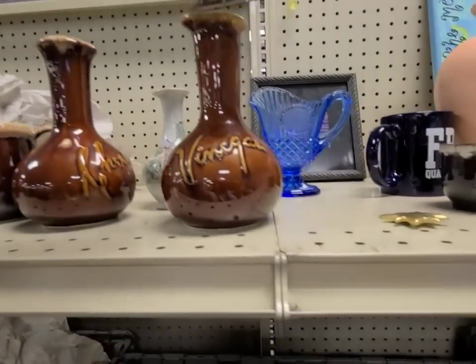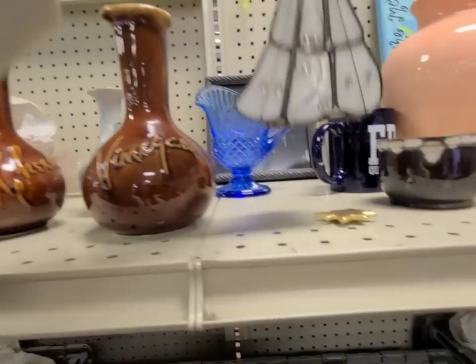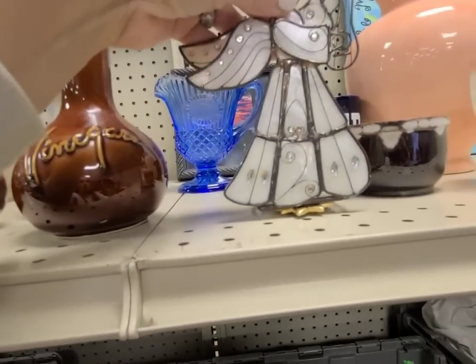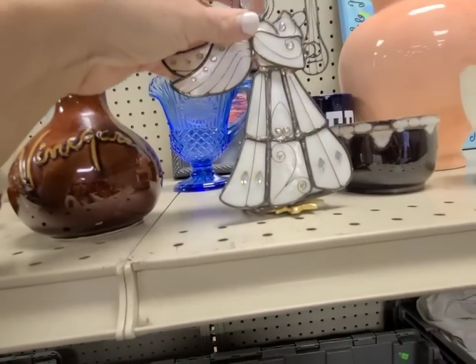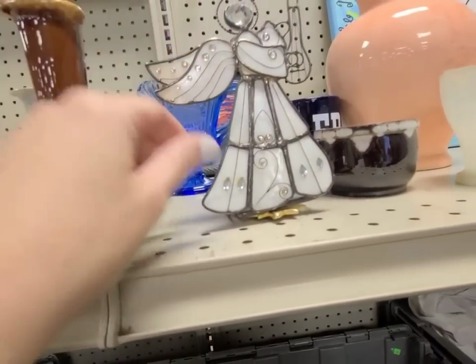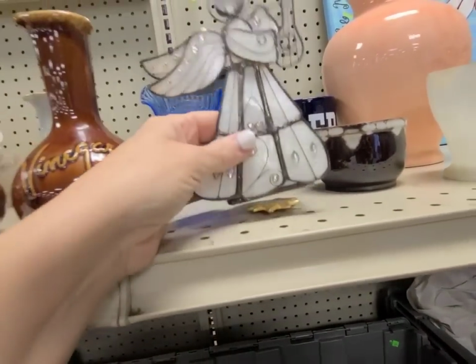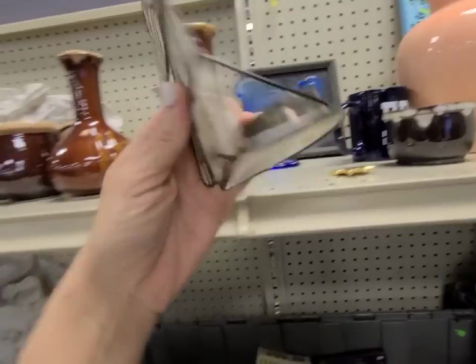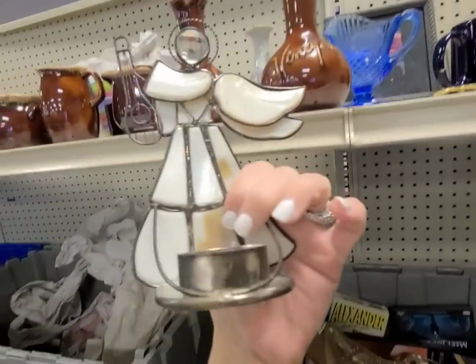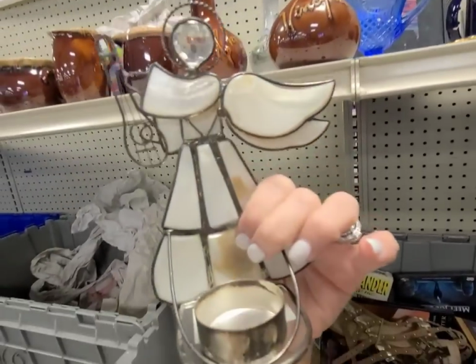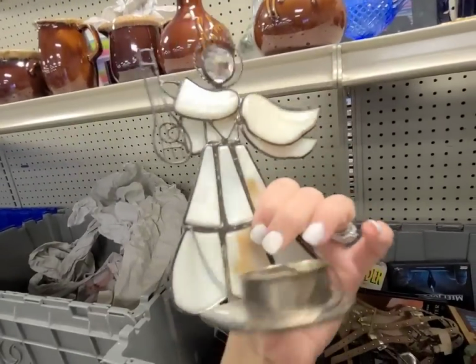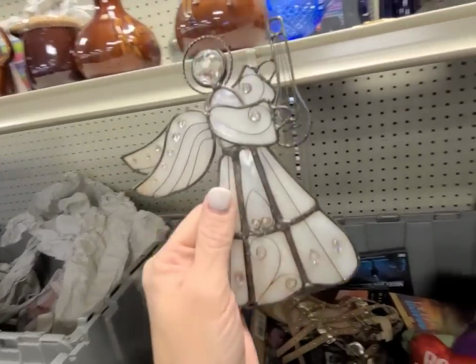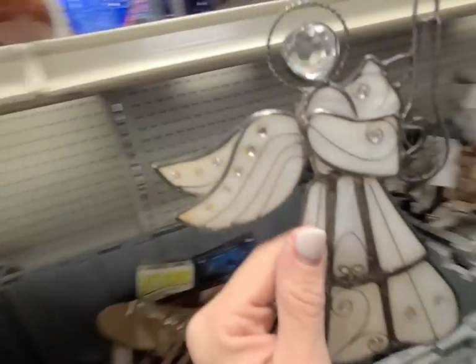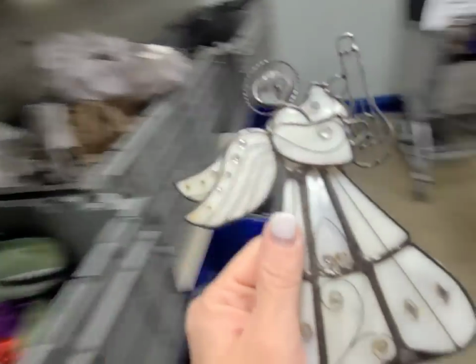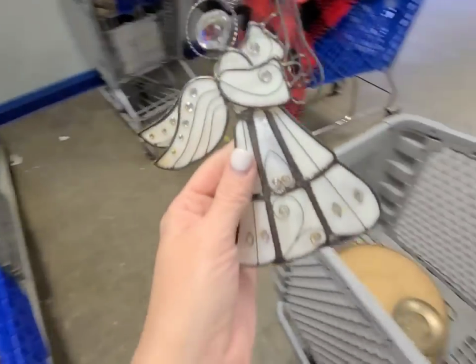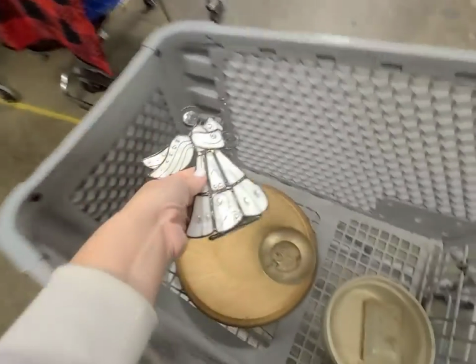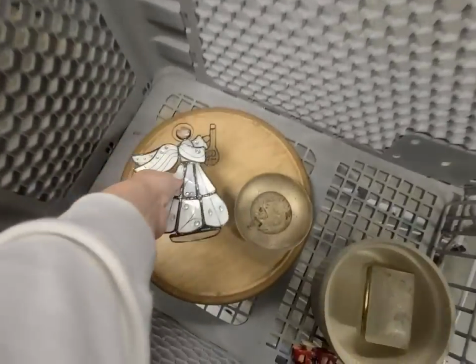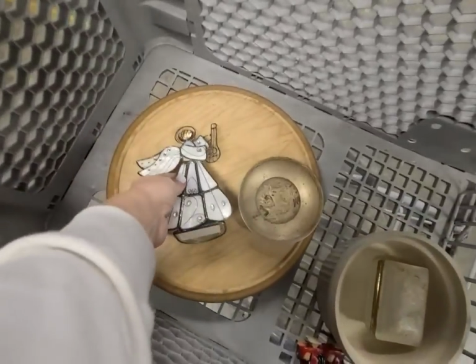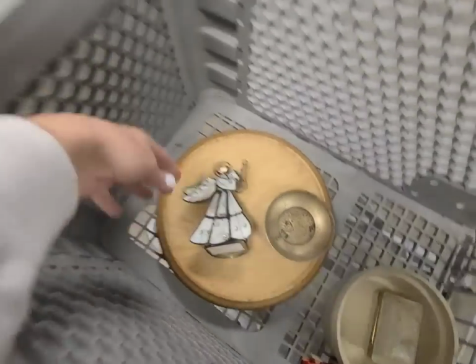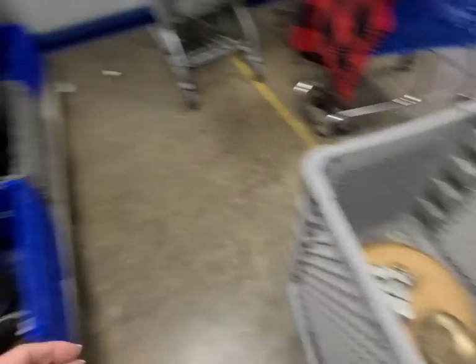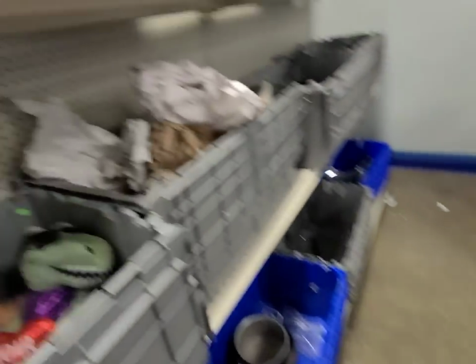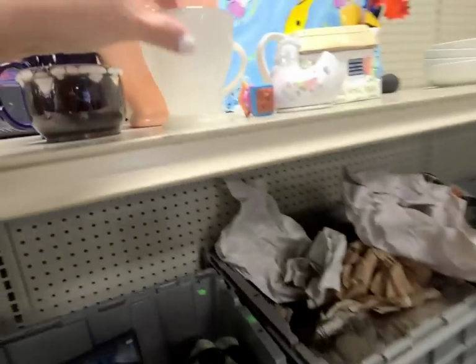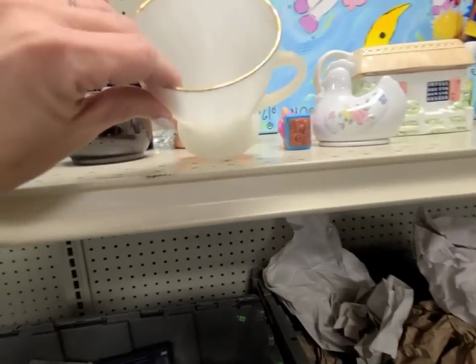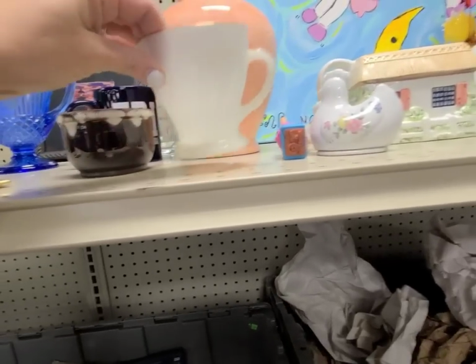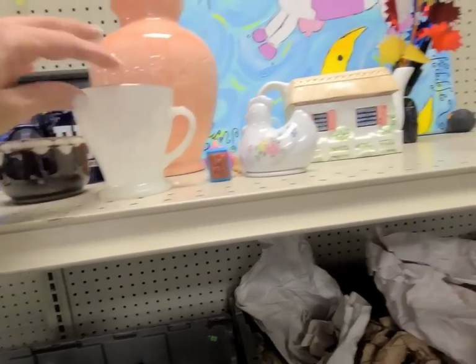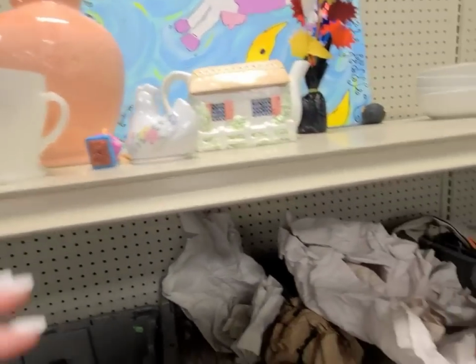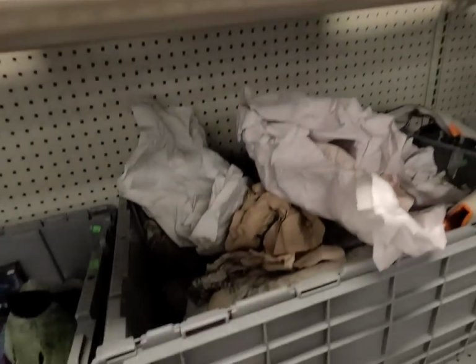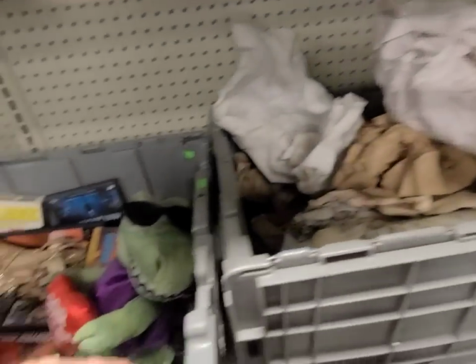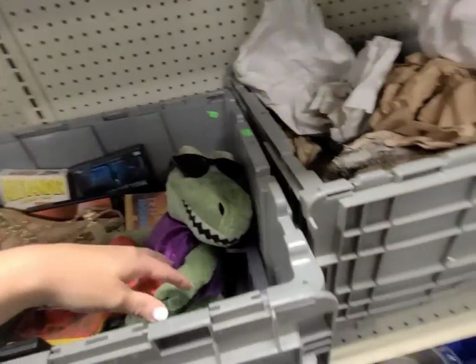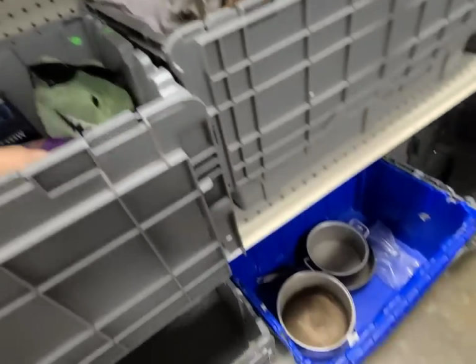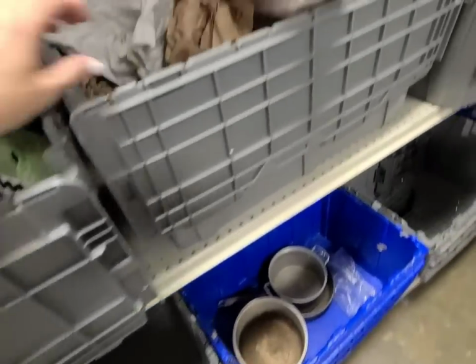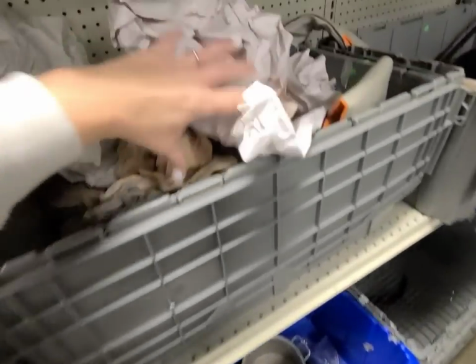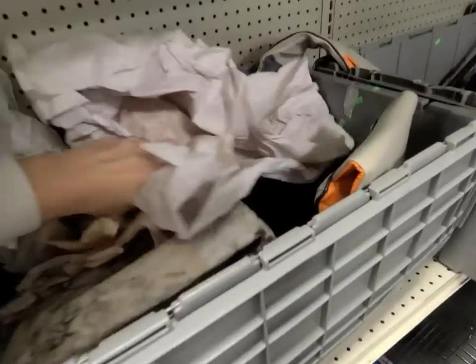Oh, that is pretty. I like this. I think I'm gonna give that to my name - I've given her a lot of angels this holiday season but she gets so excited when I give them to her.